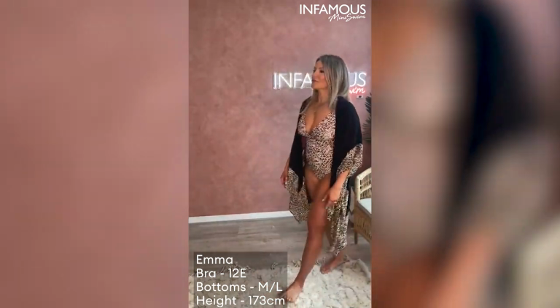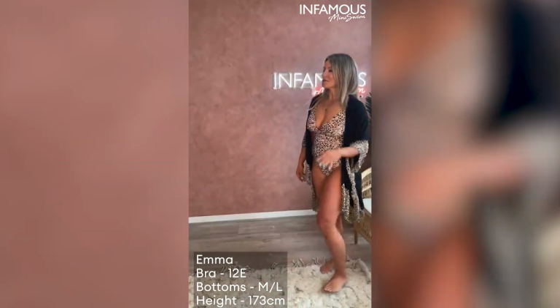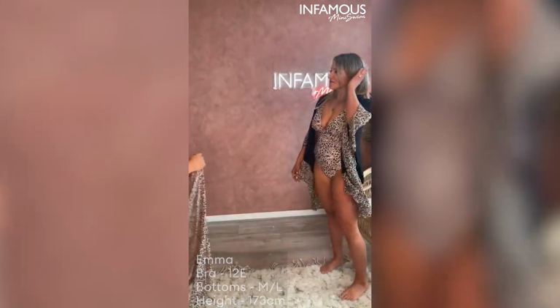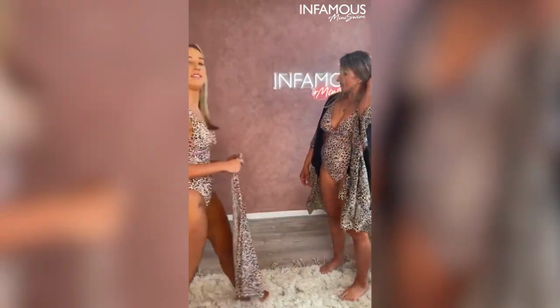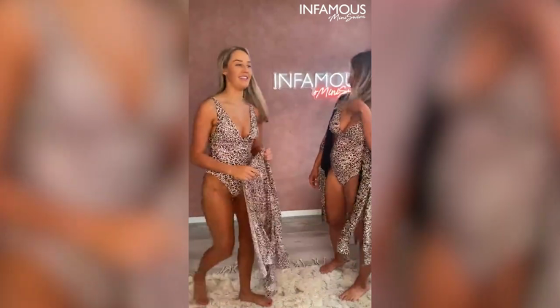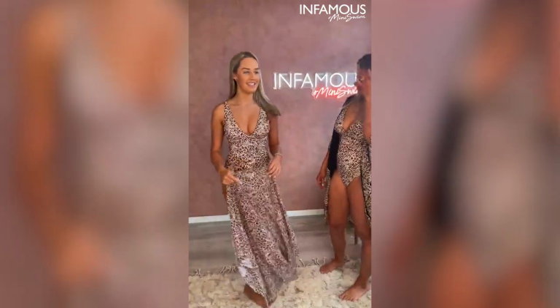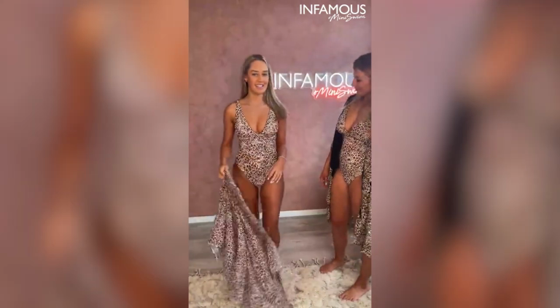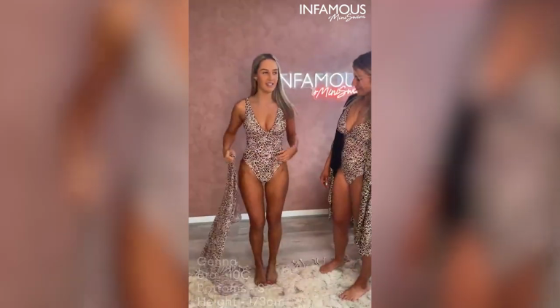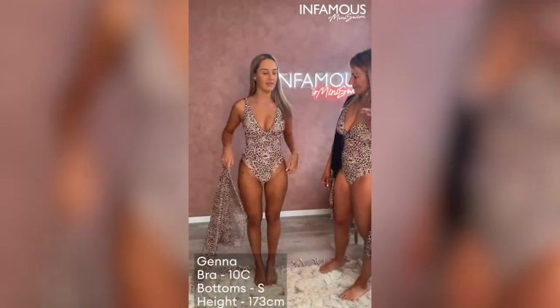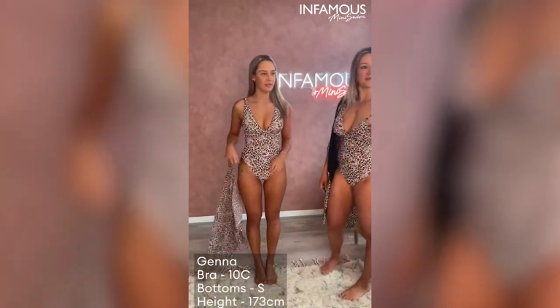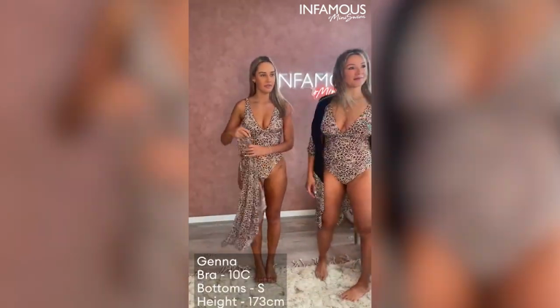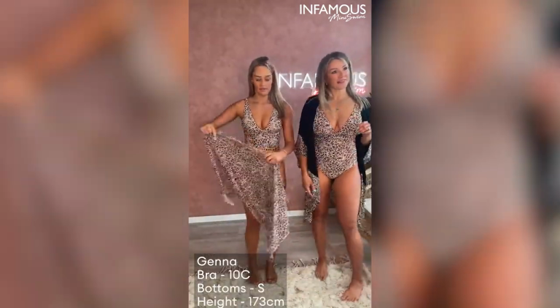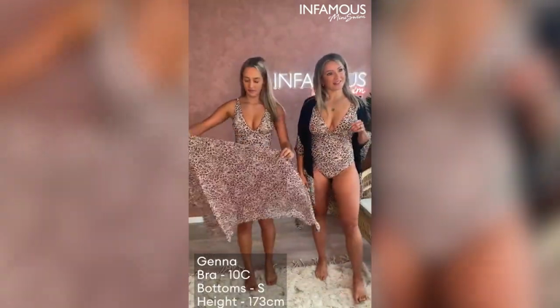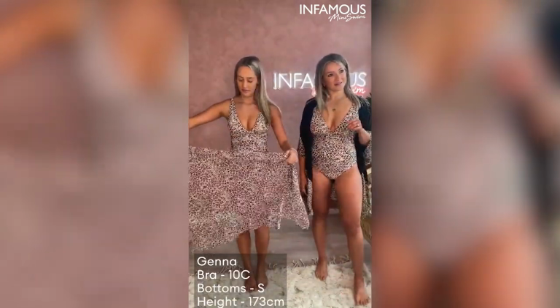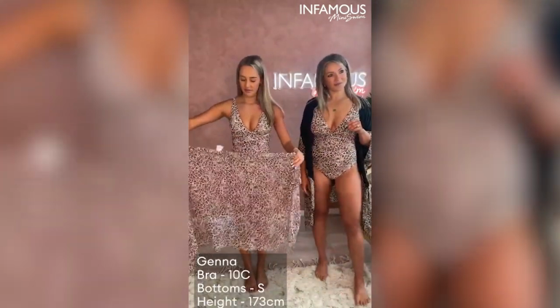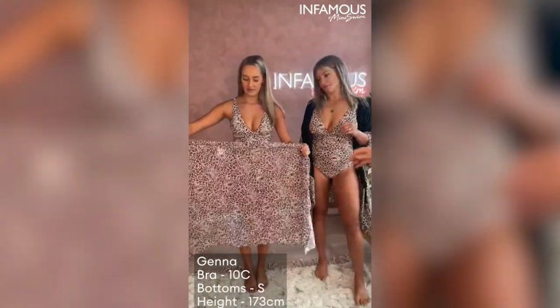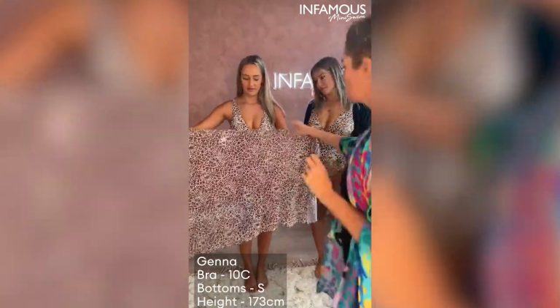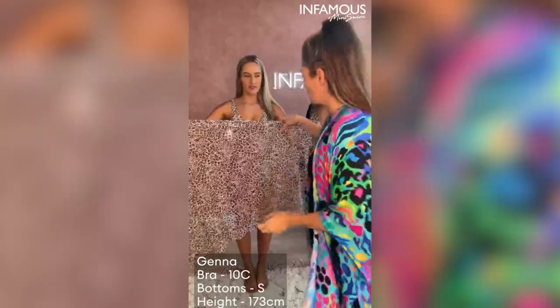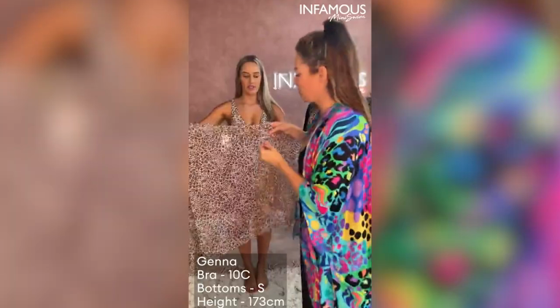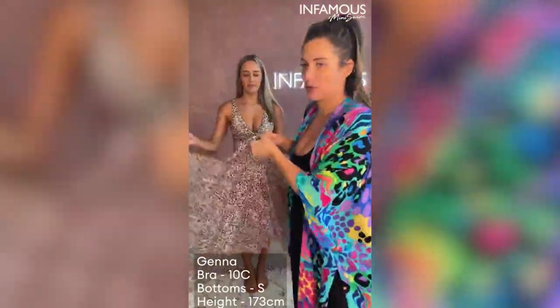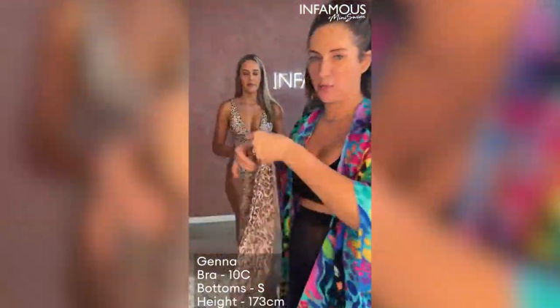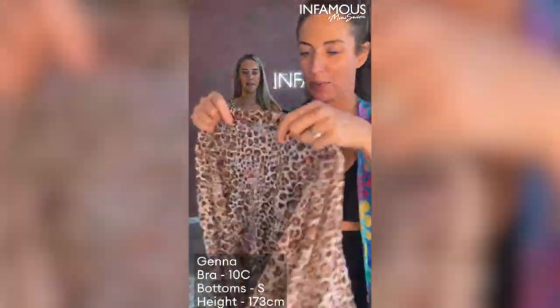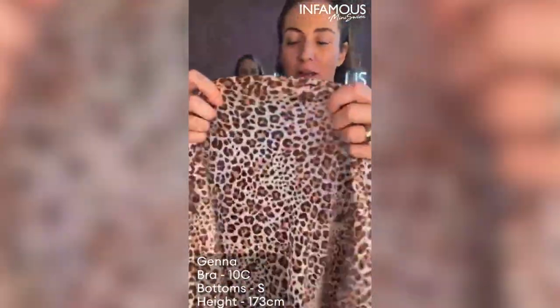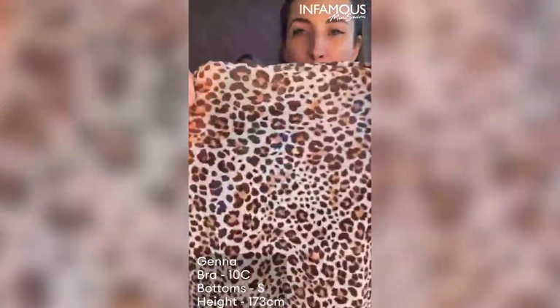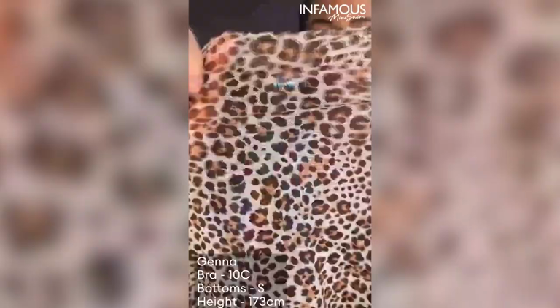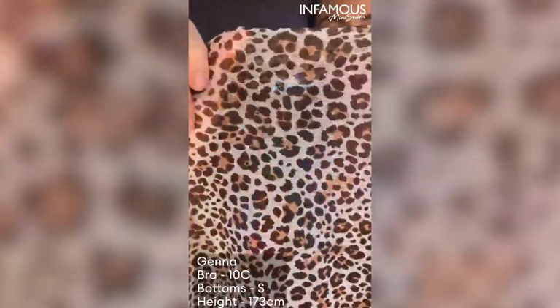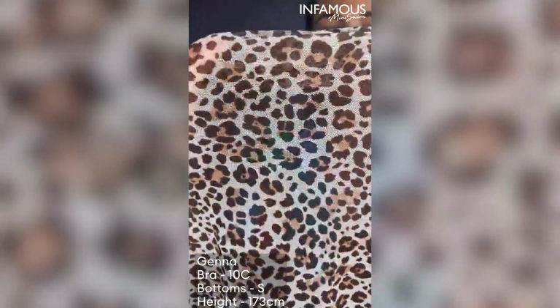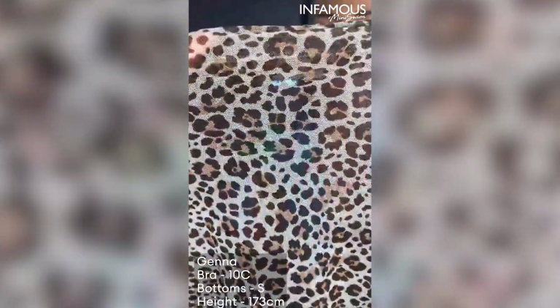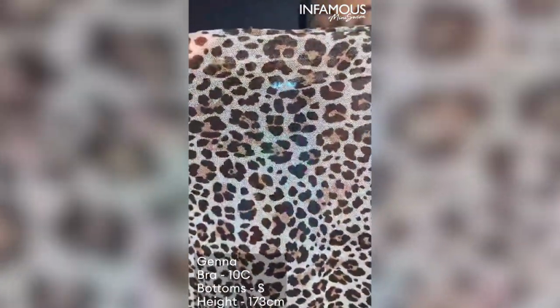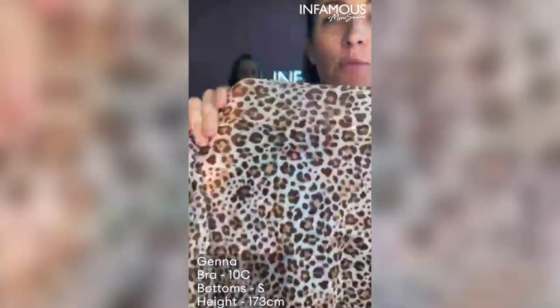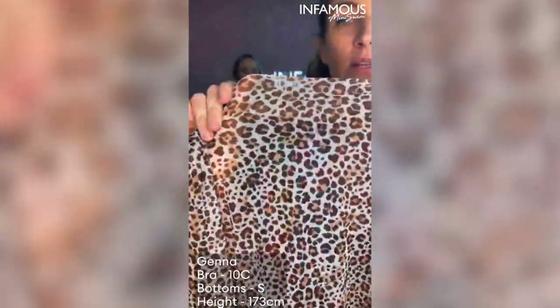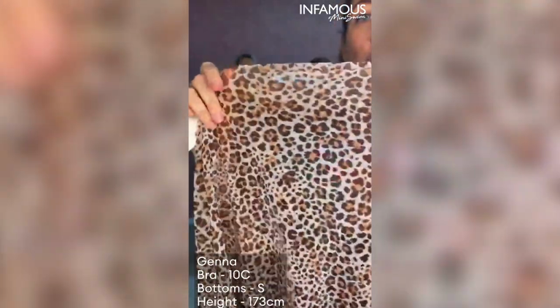Jenna's actually got the sarong. So the sarong is made out of a mesh — I might just show people up close. That's why it looks a bit faded. You can wear it in the water — you can wear this in the water.